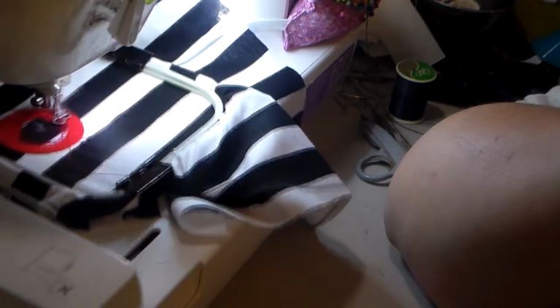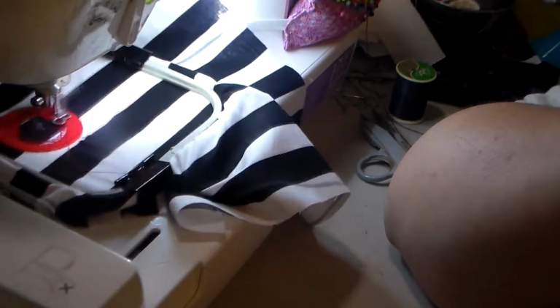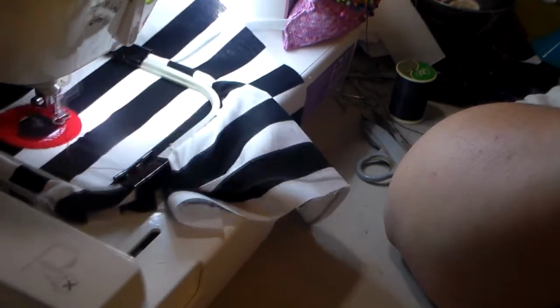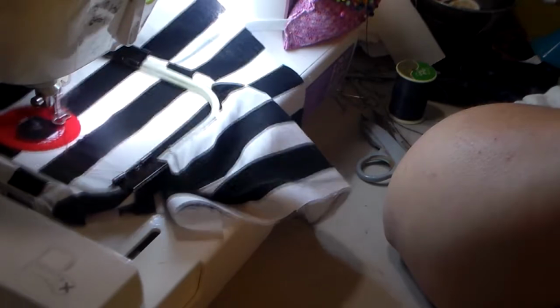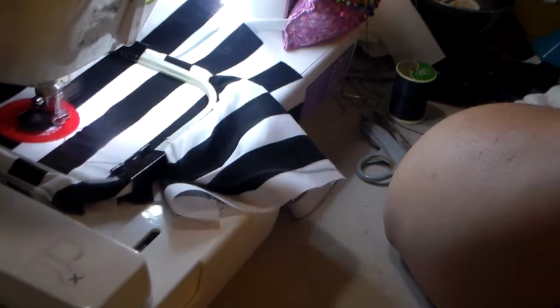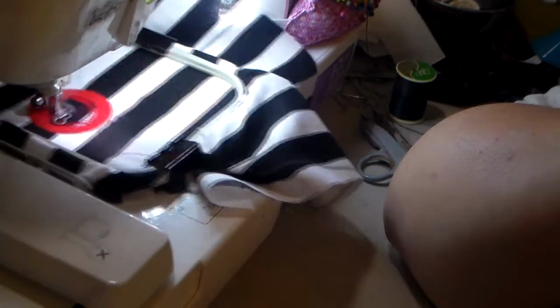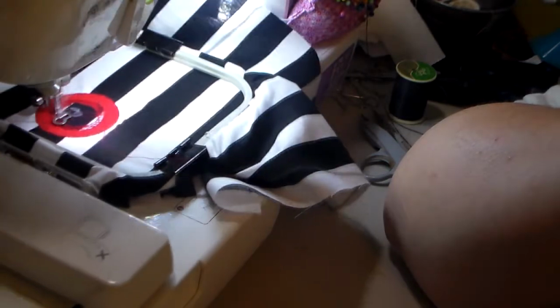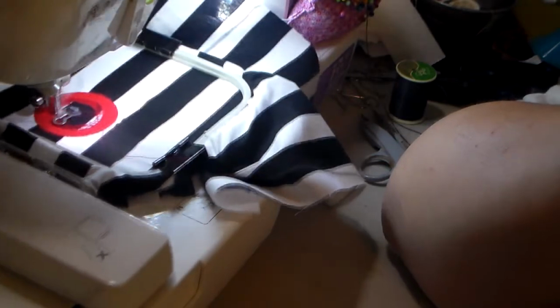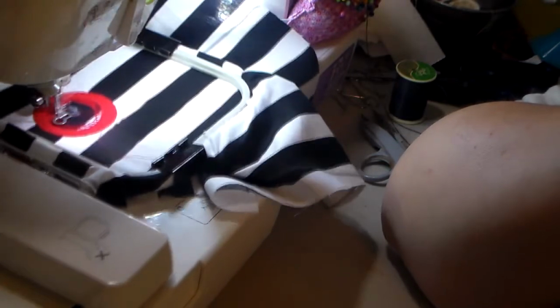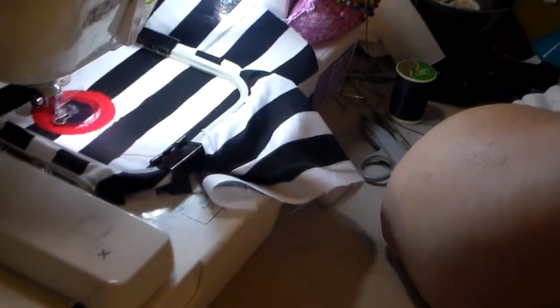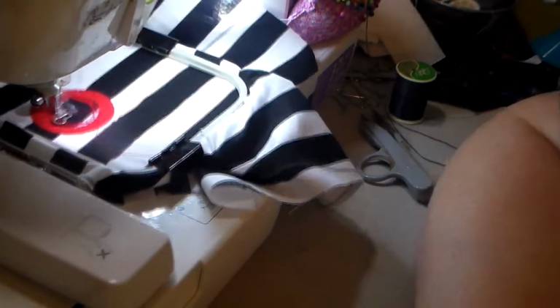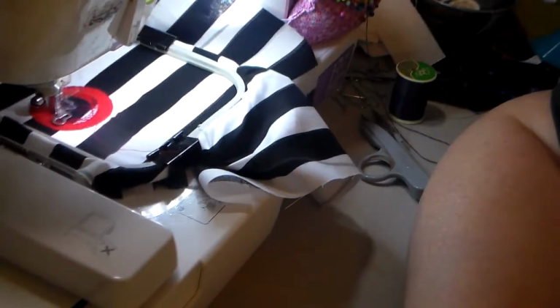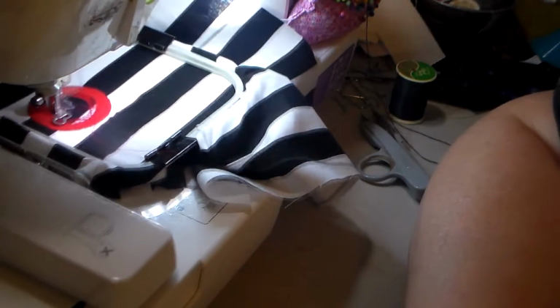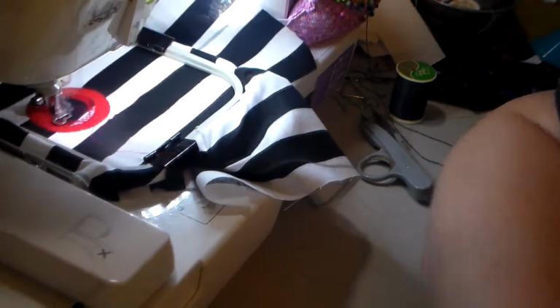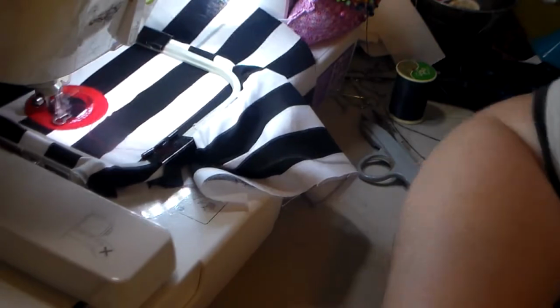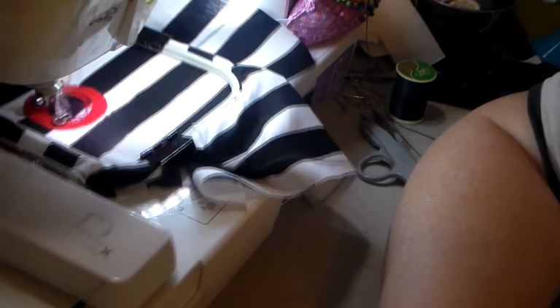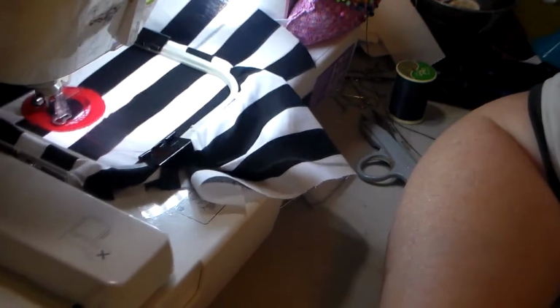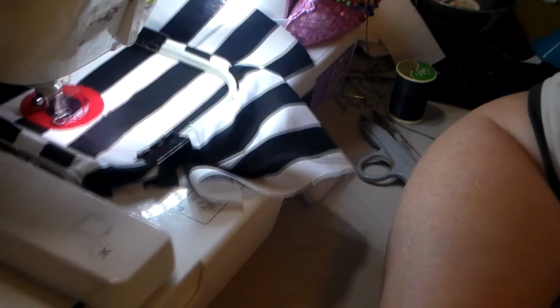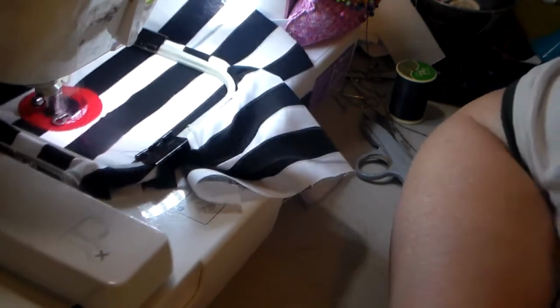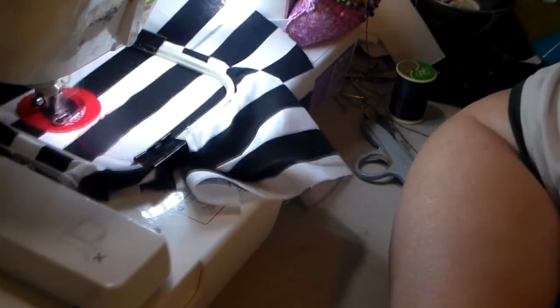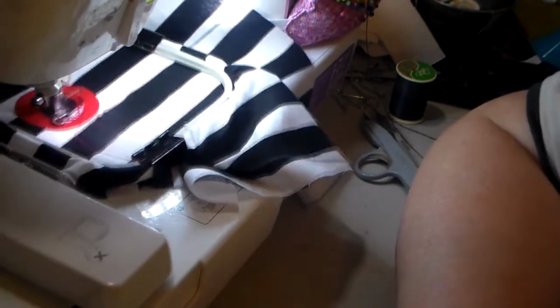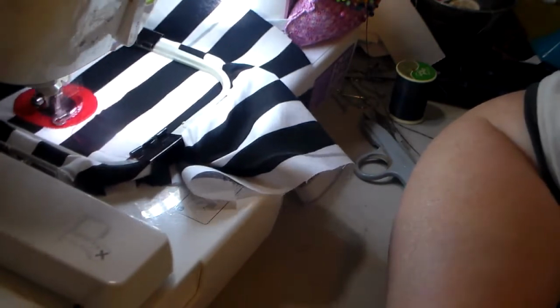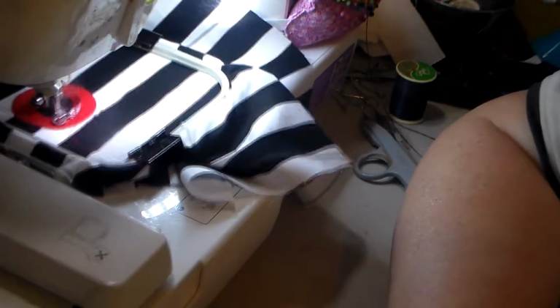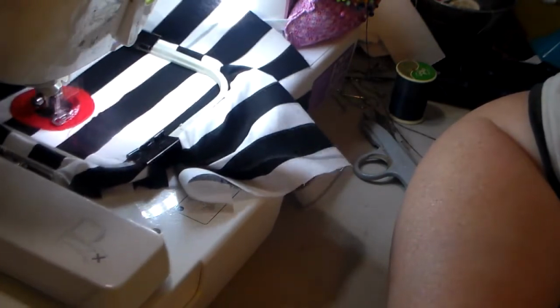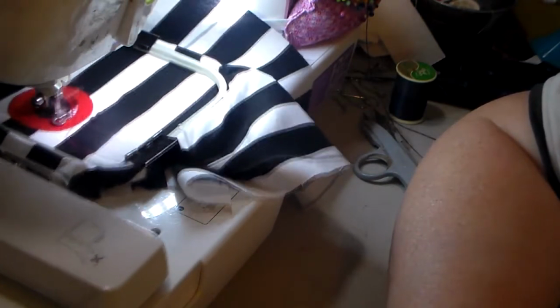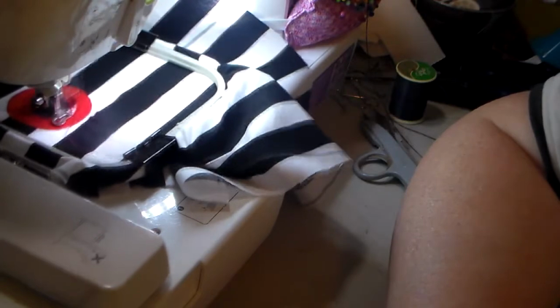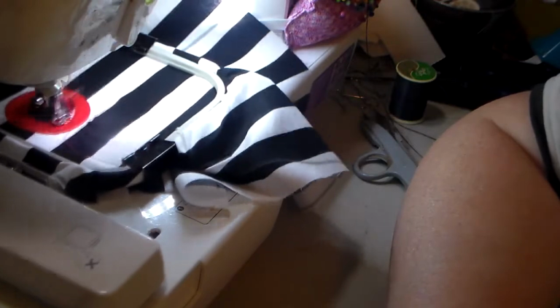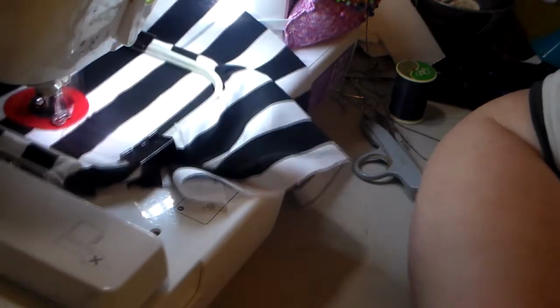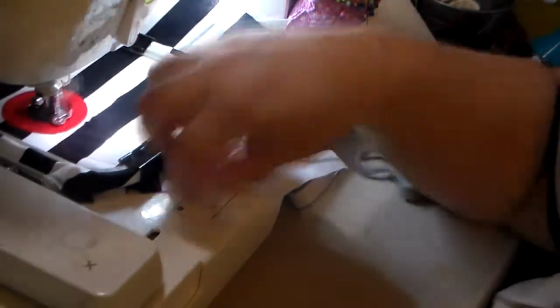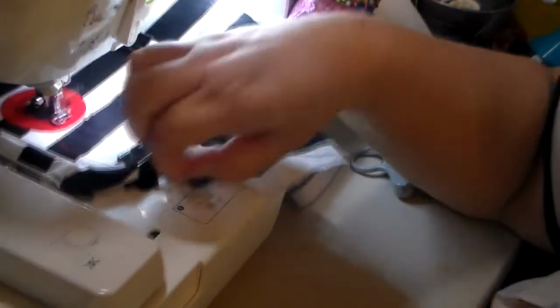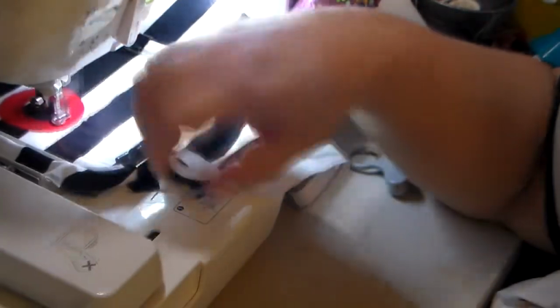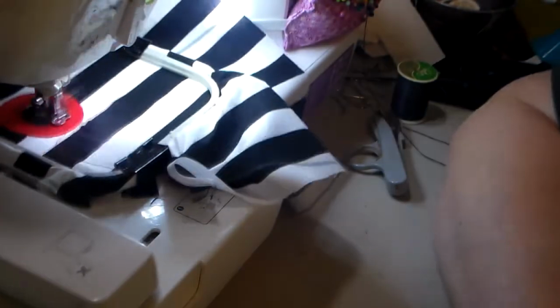Now we're stitching the darker red and you can see my silver mark from where I traced it out — it's right in the center. I found that's the best way to make my placement is to do it like that.